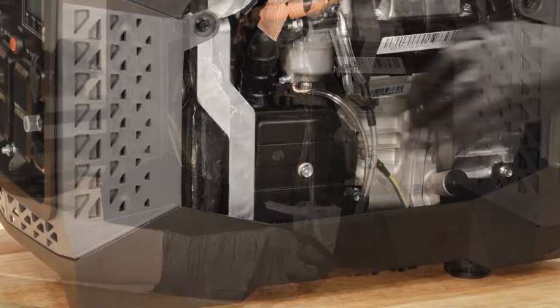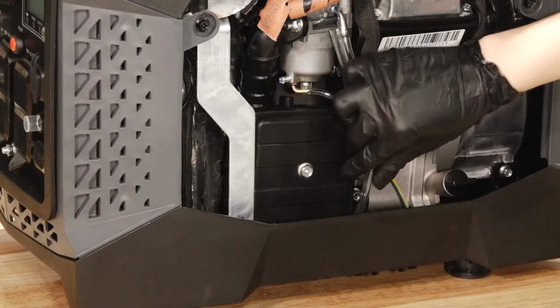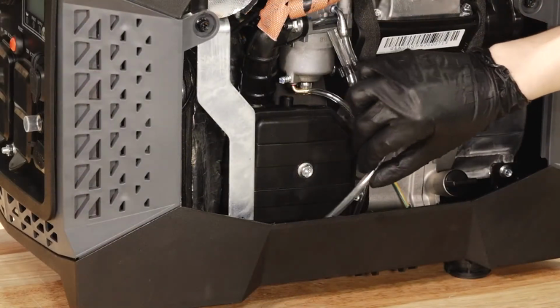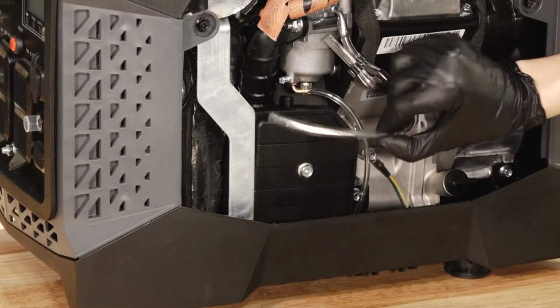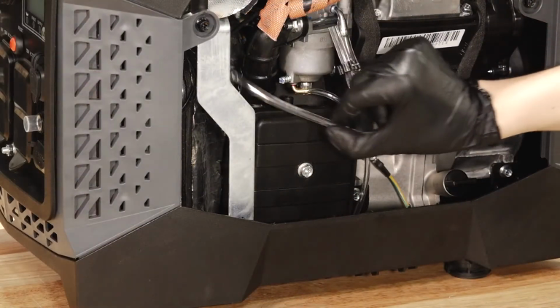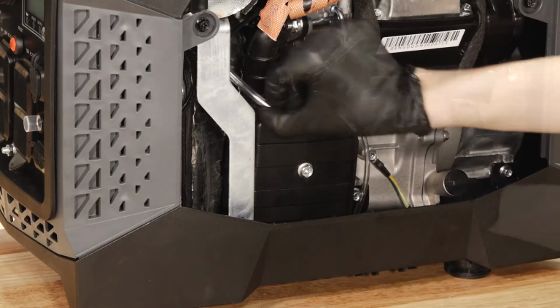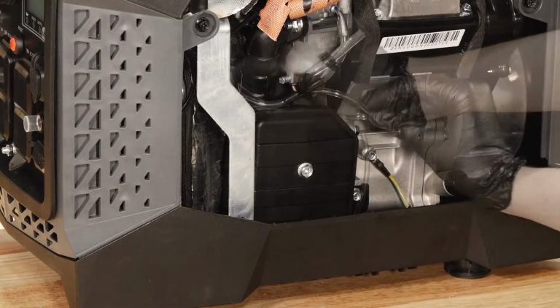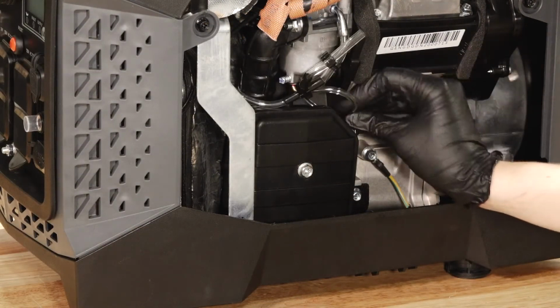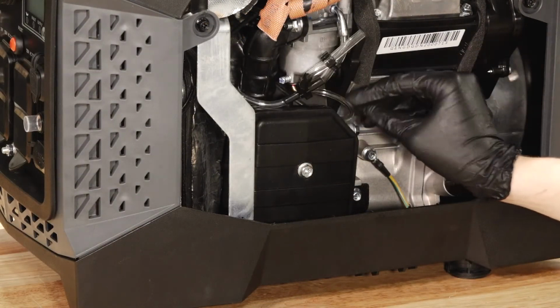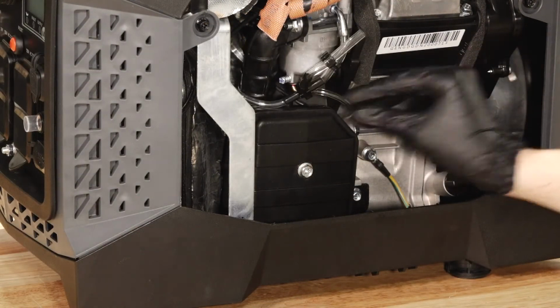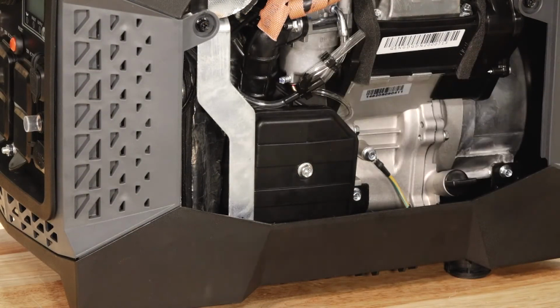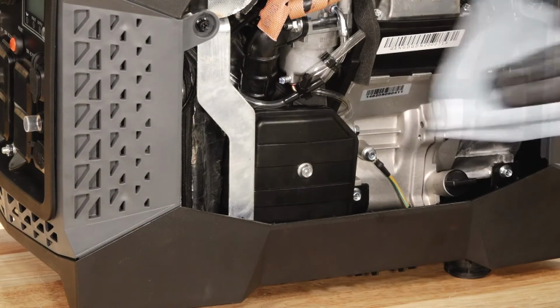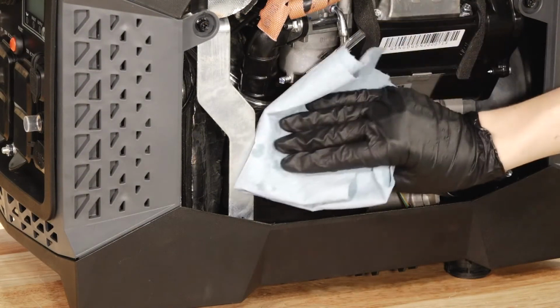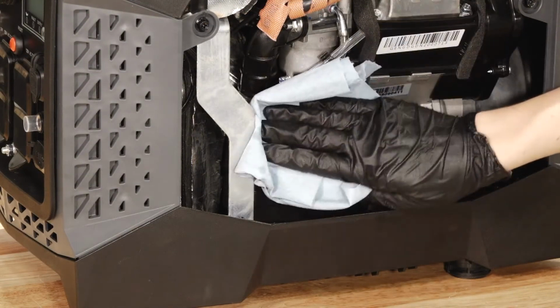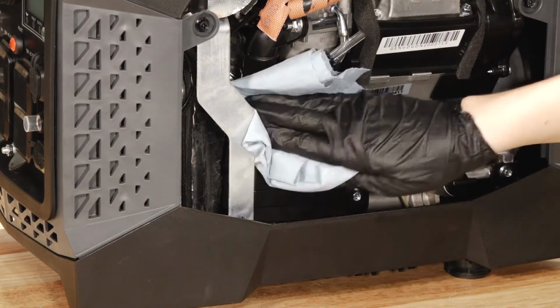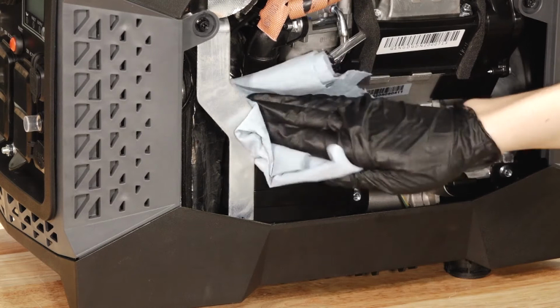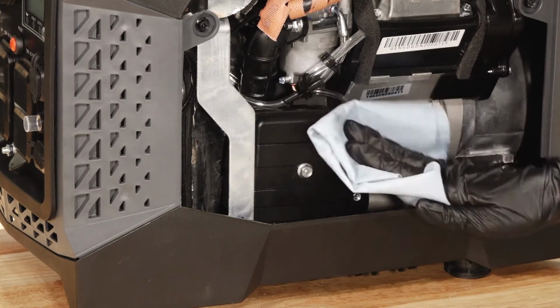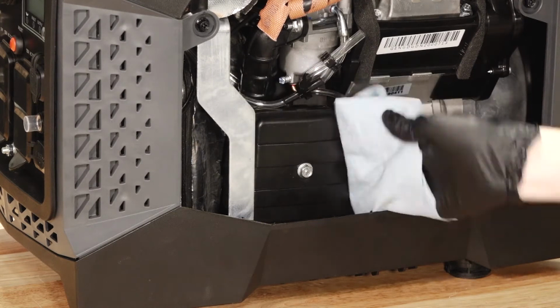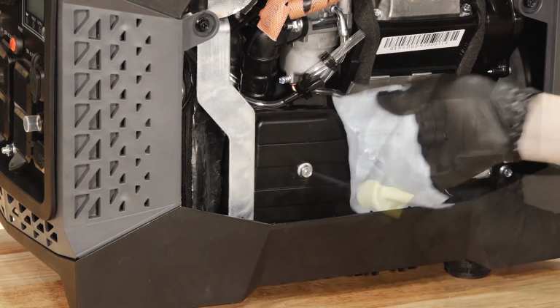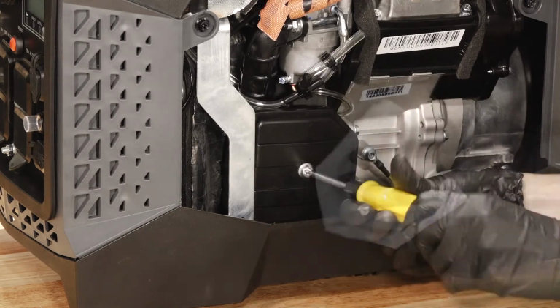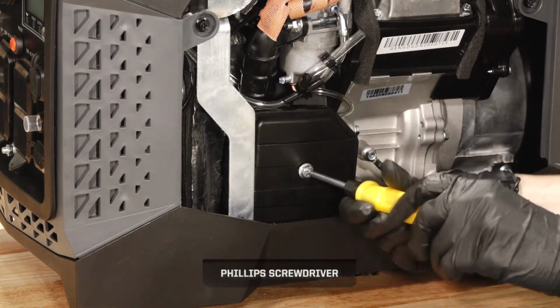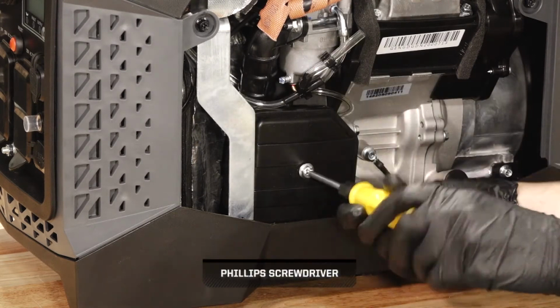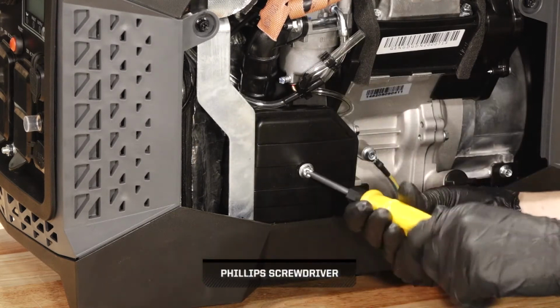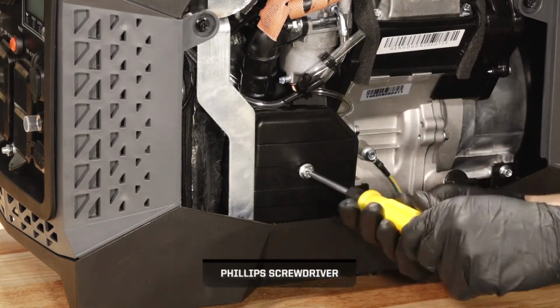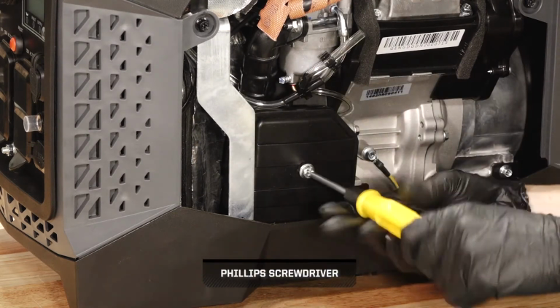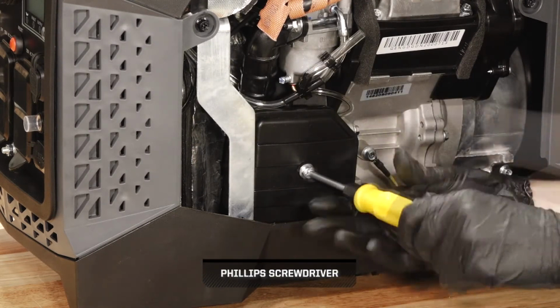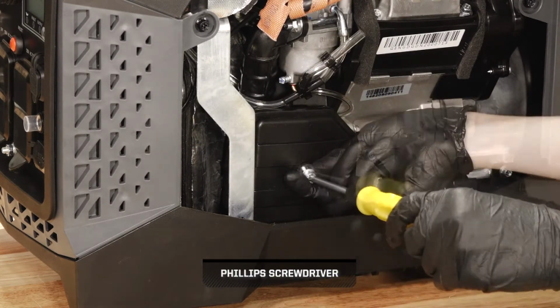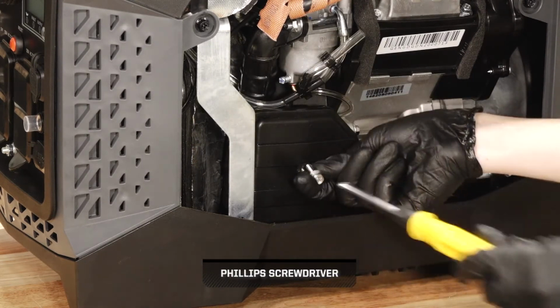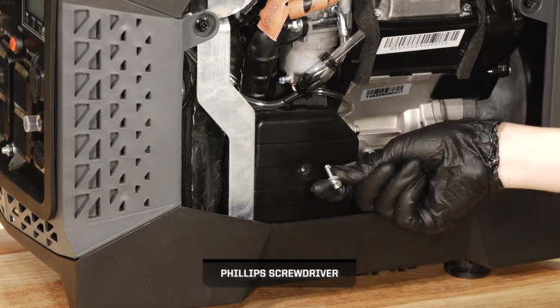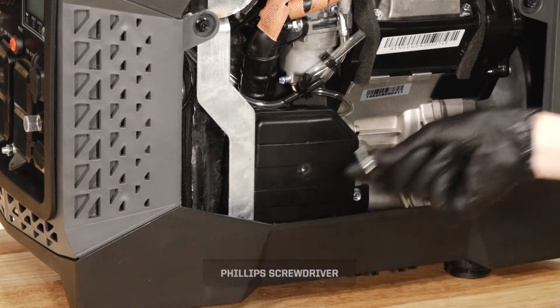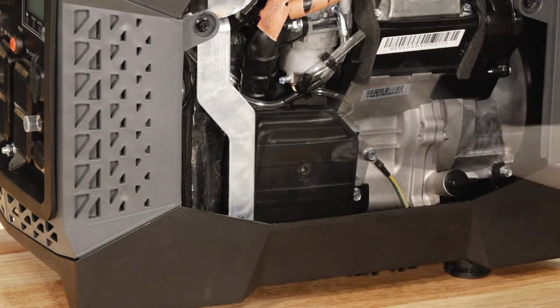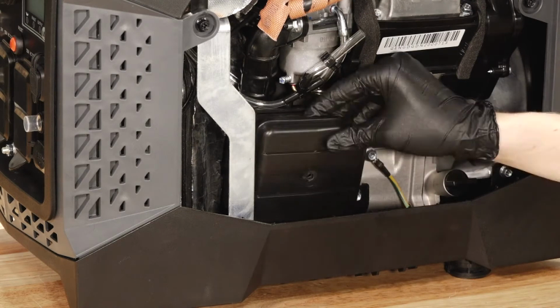Then, rotate the fuel hoses away from the air box and clean the area around the air box thoroughly. Next, remove the screw from the front of the air box and remove the cover.